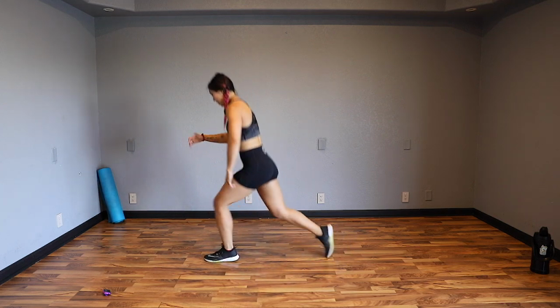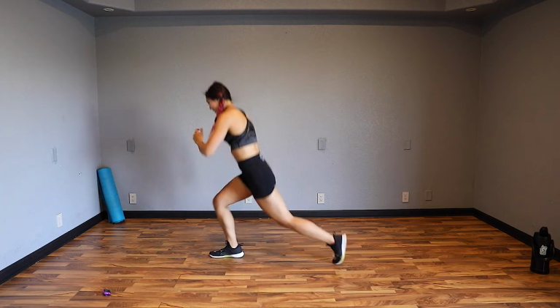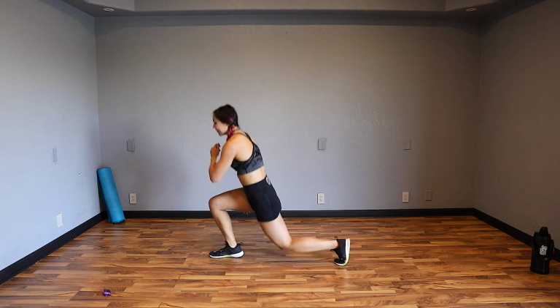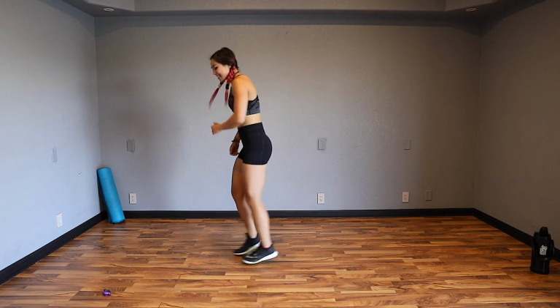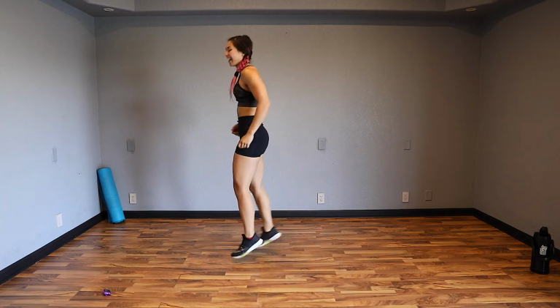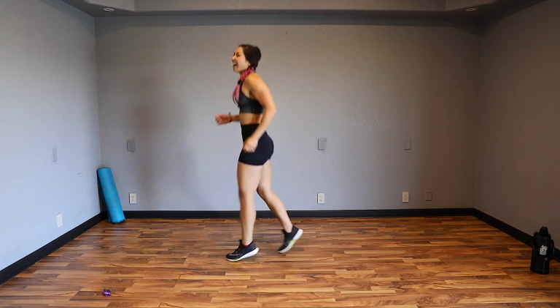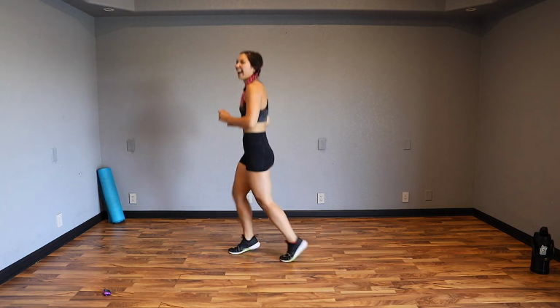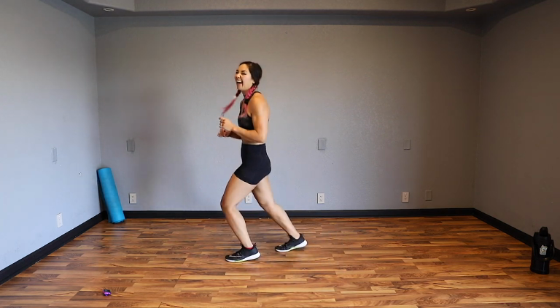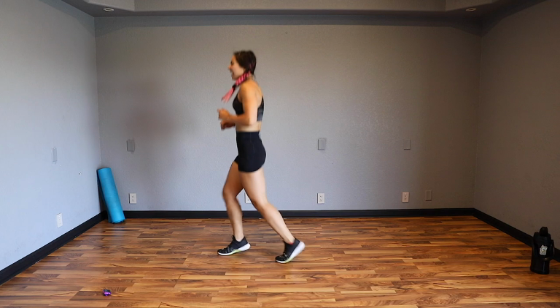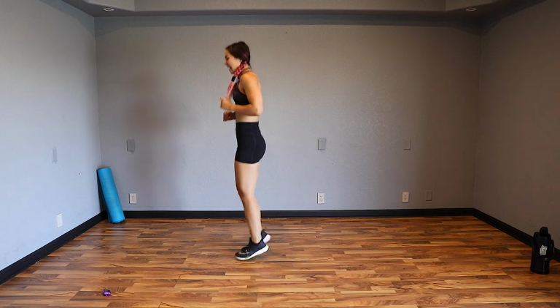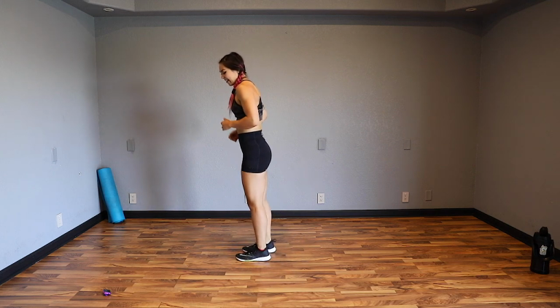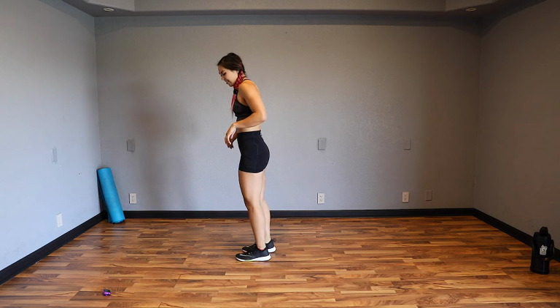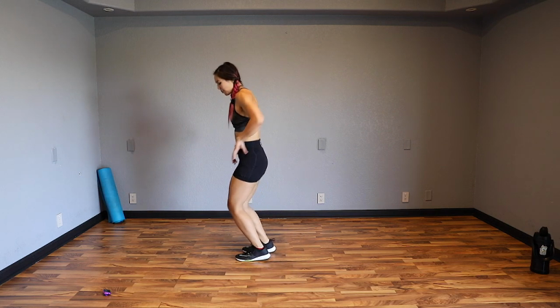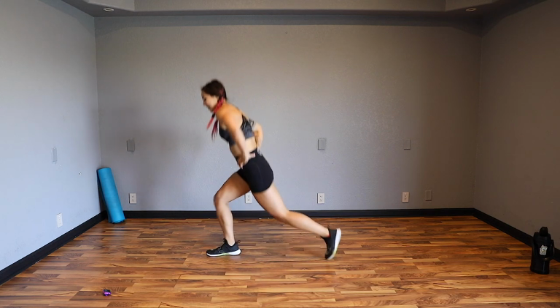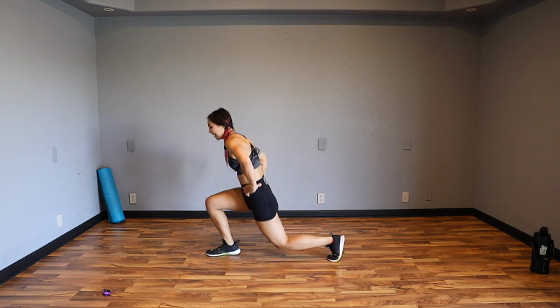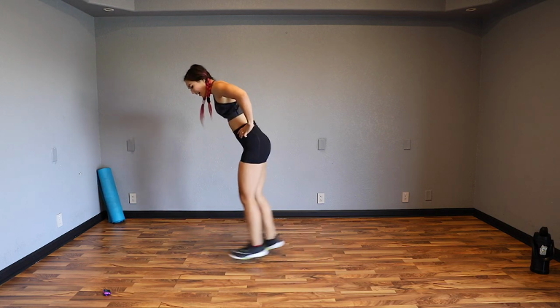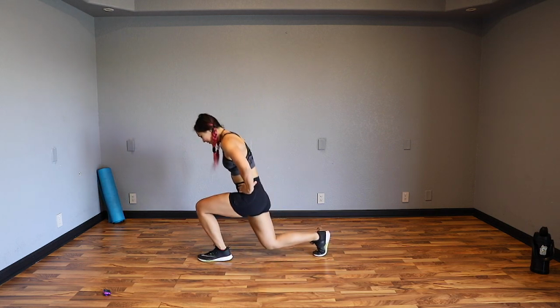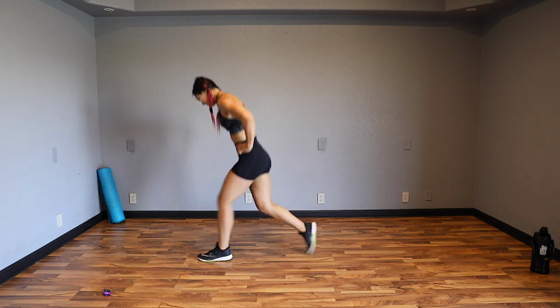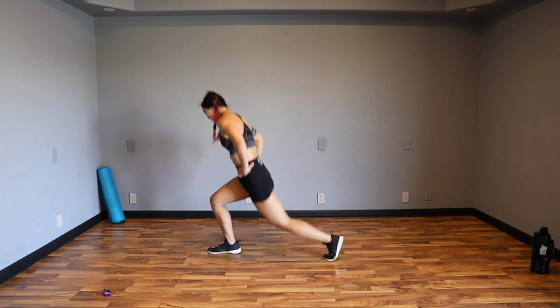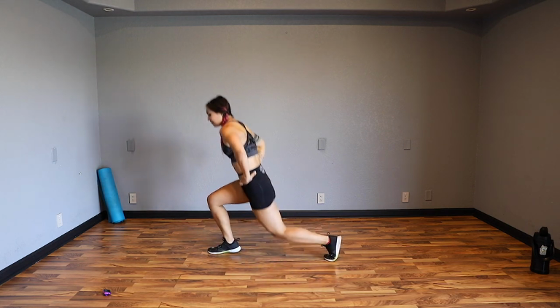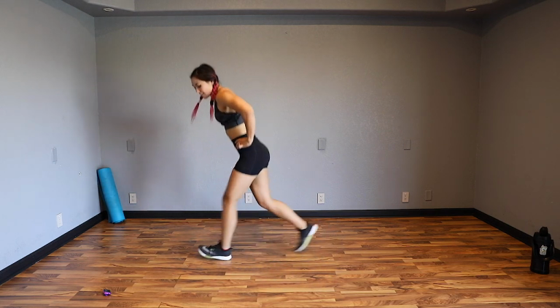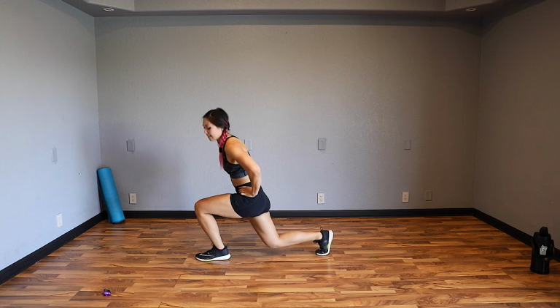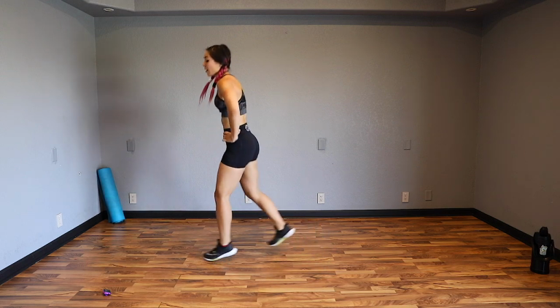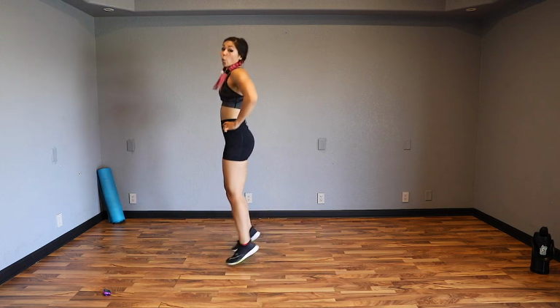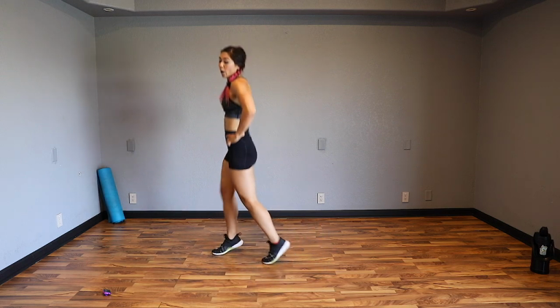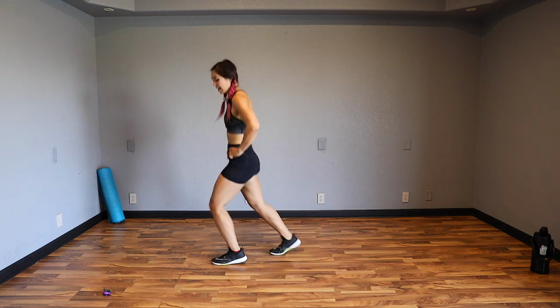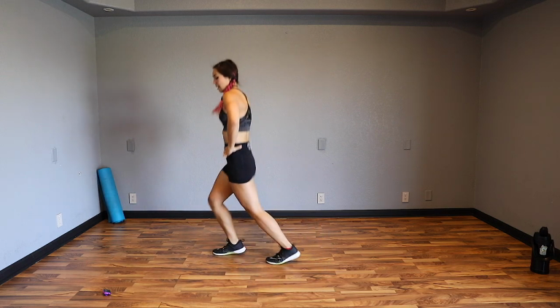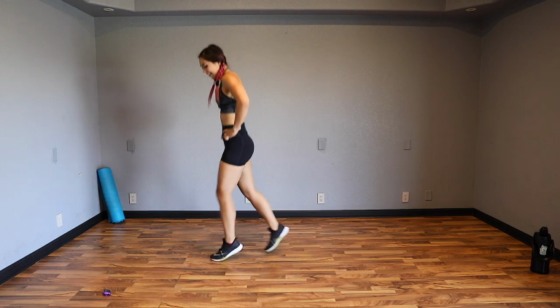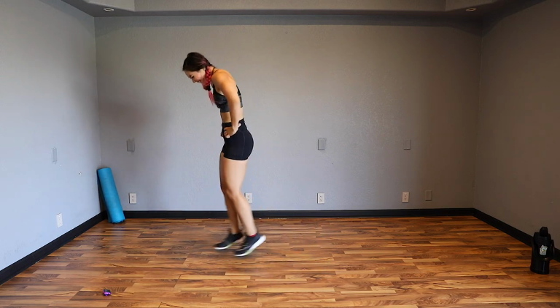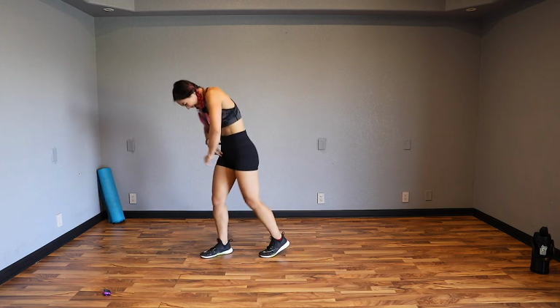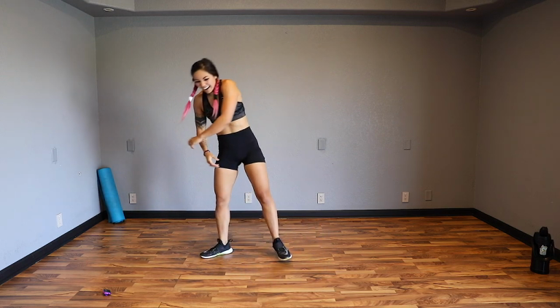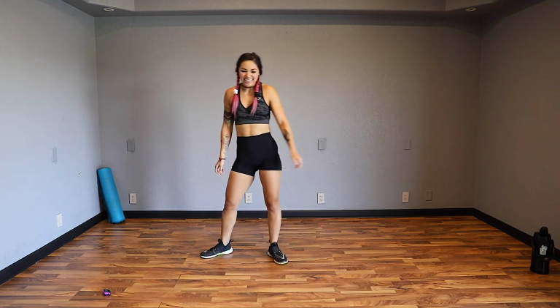Hello legs - I heard you wanted to burn today. Oh, you're right Kat. Next up we're going to go with four jump rope.